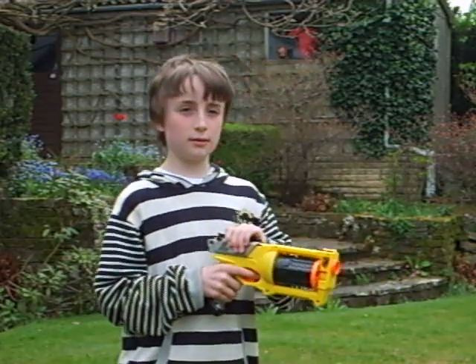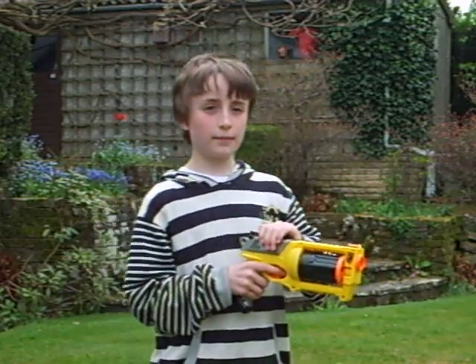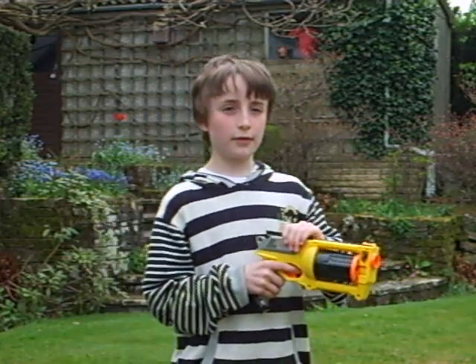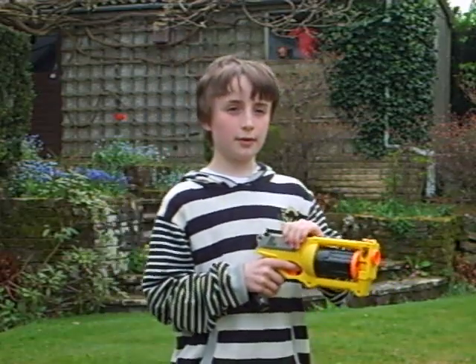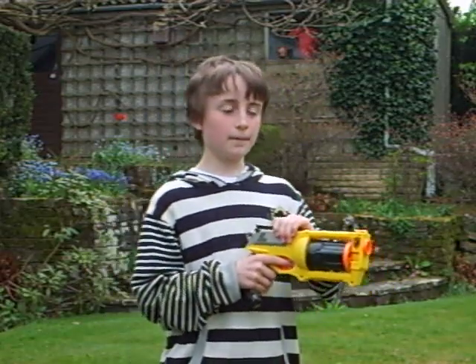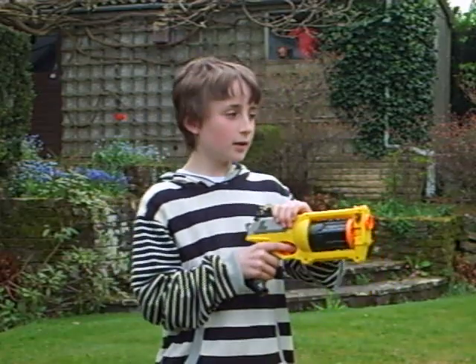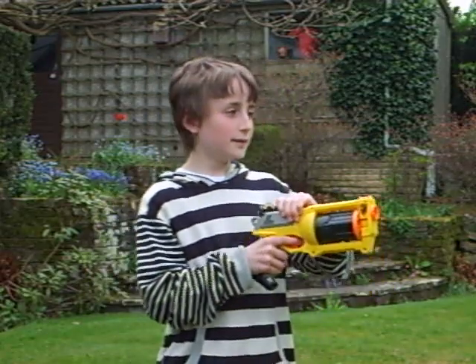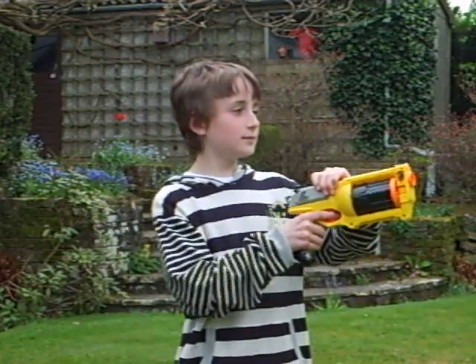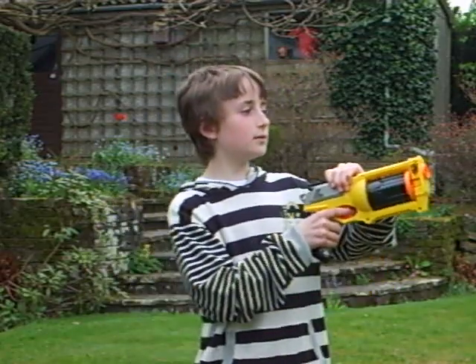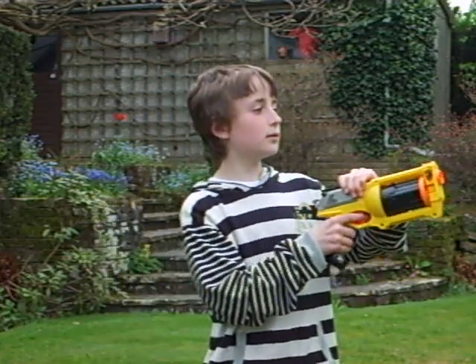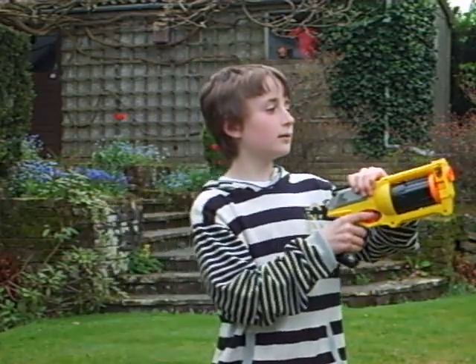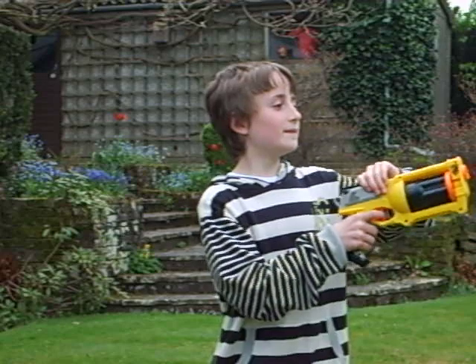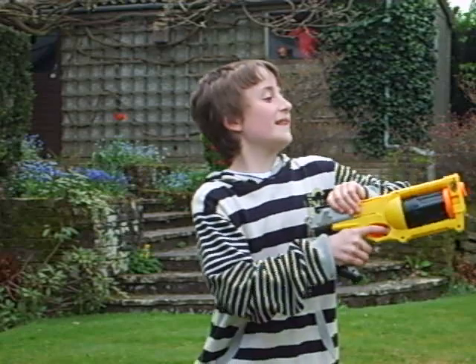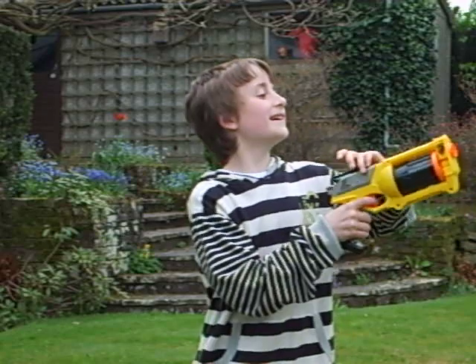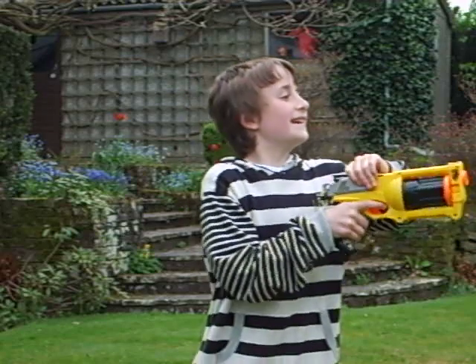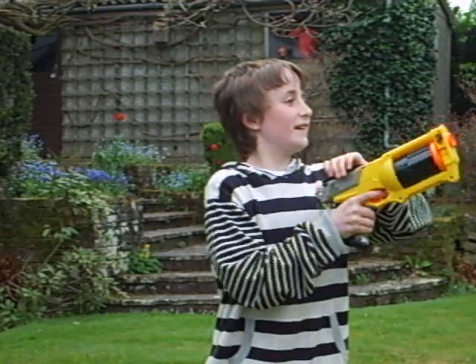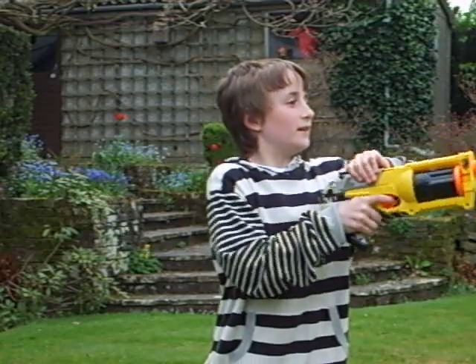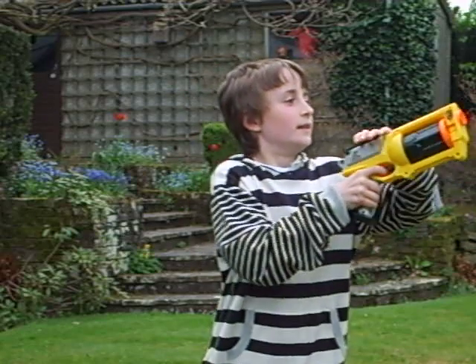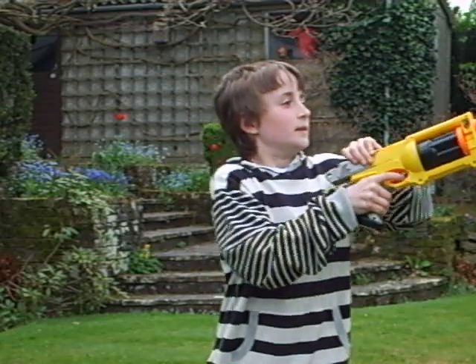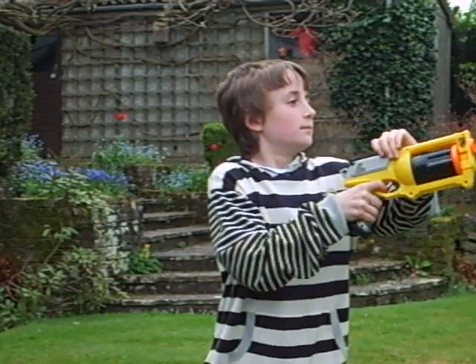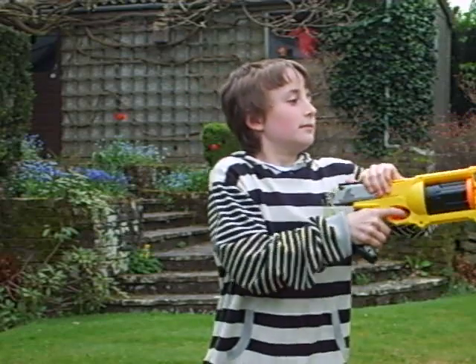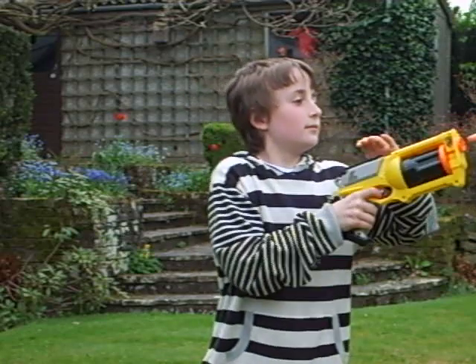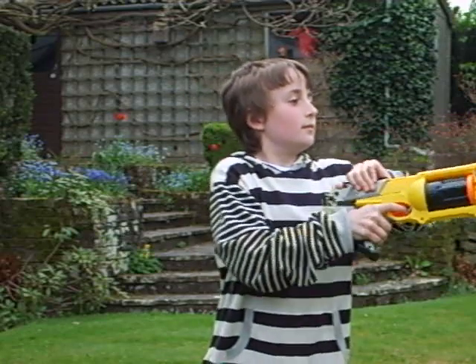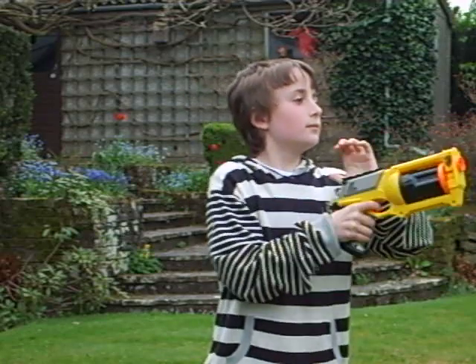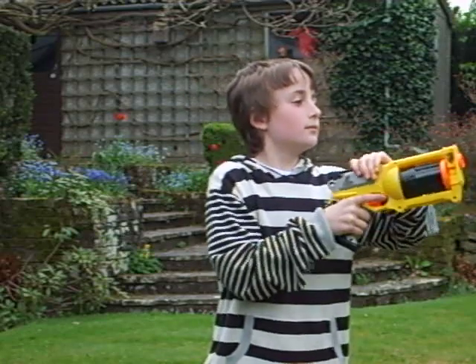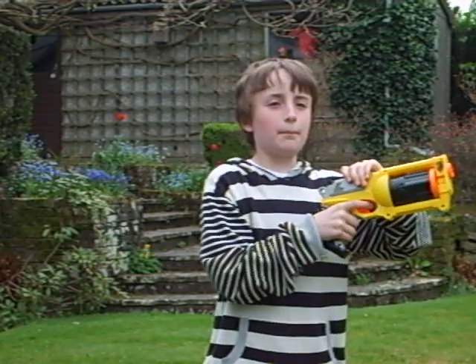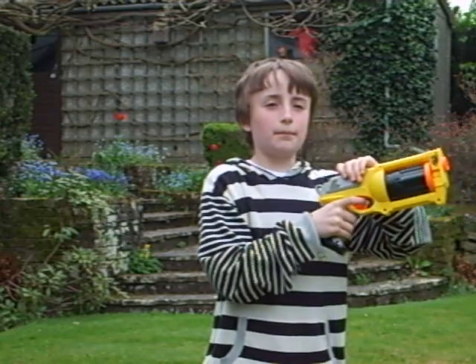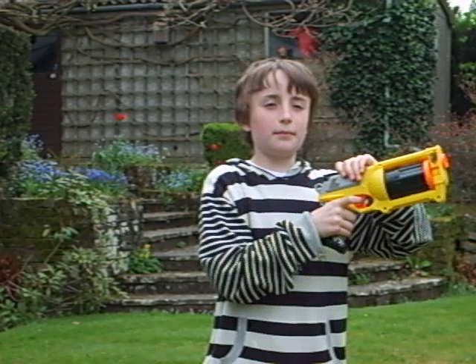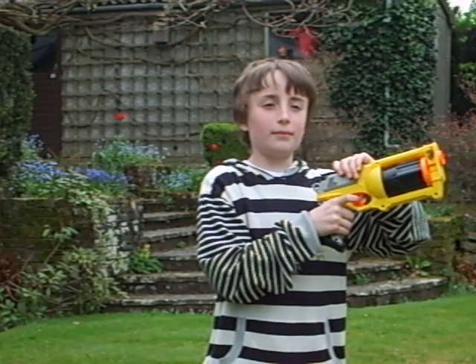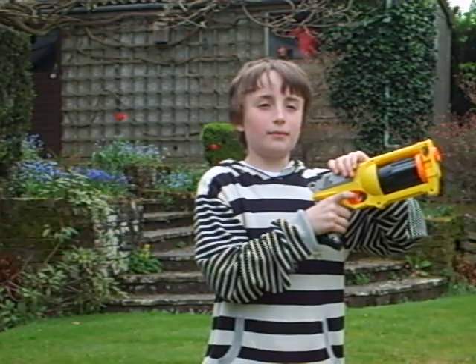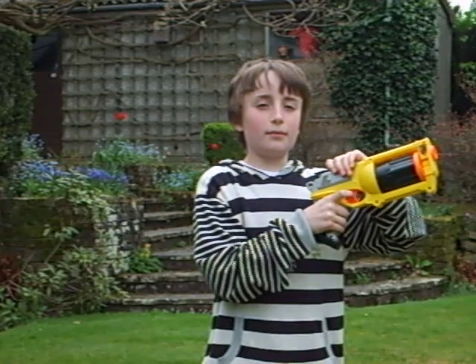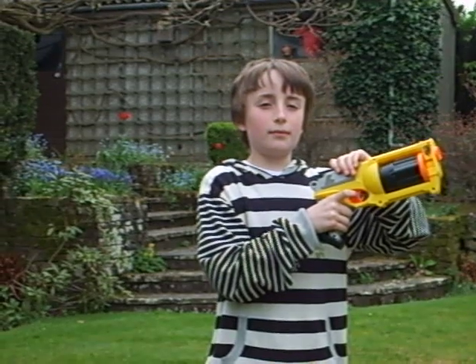Okay, three, two, one, go. Stop. 4.1 seconds.